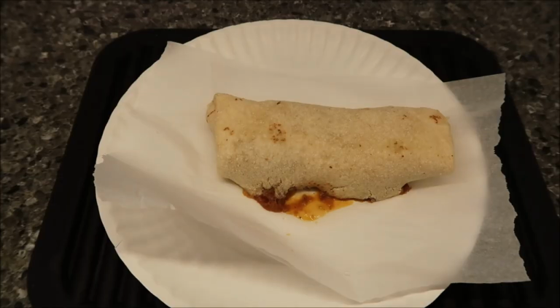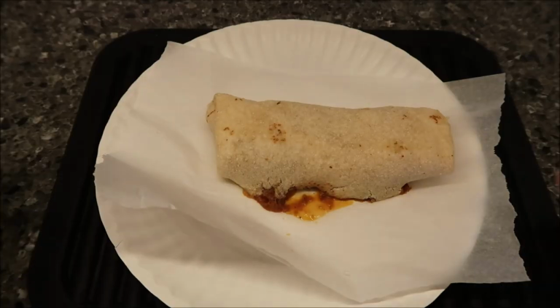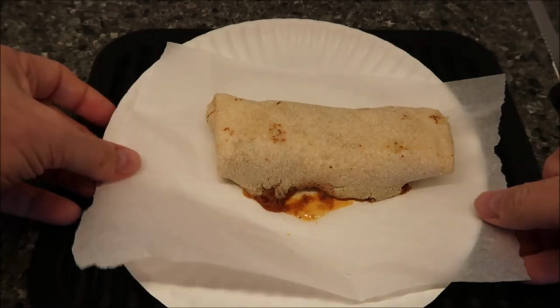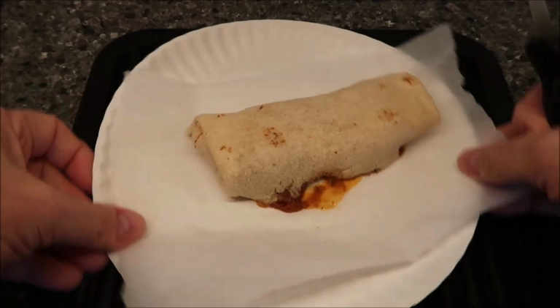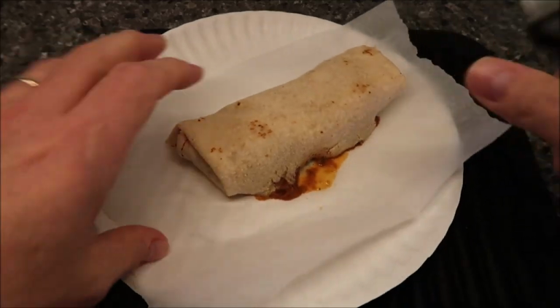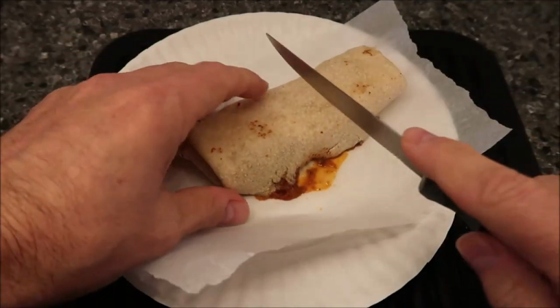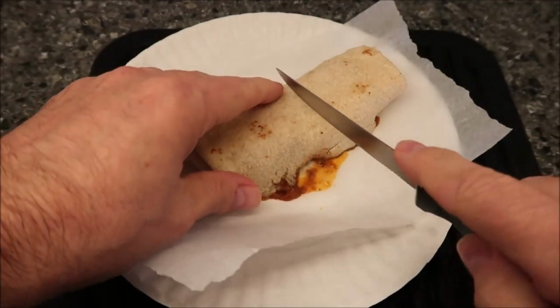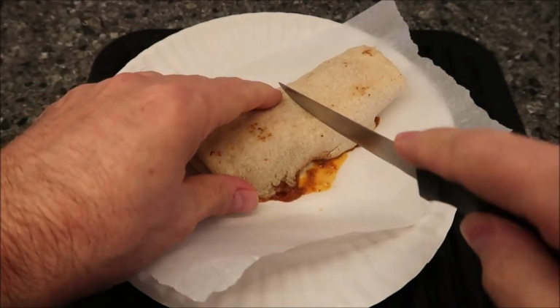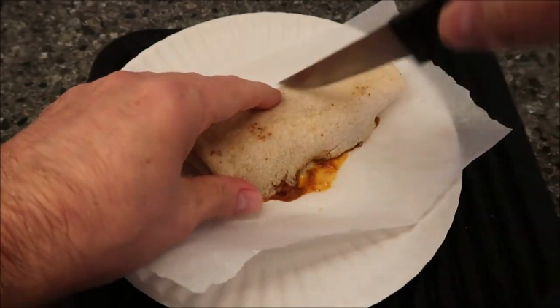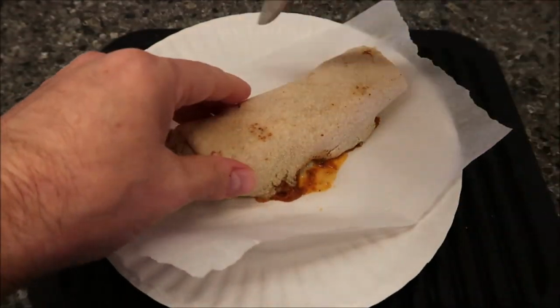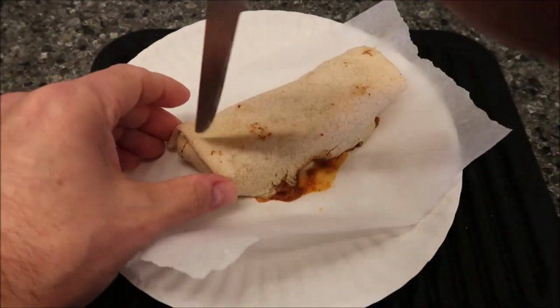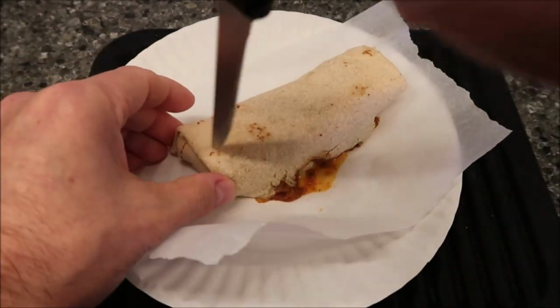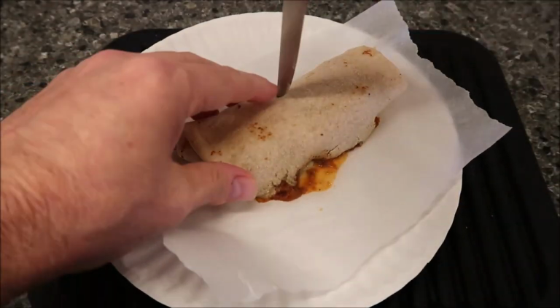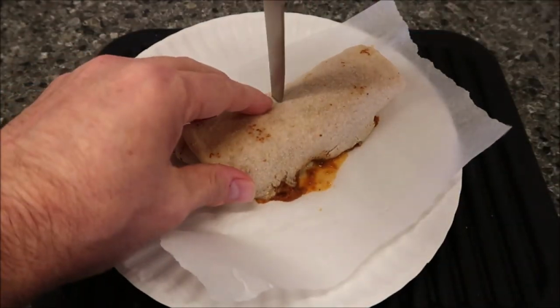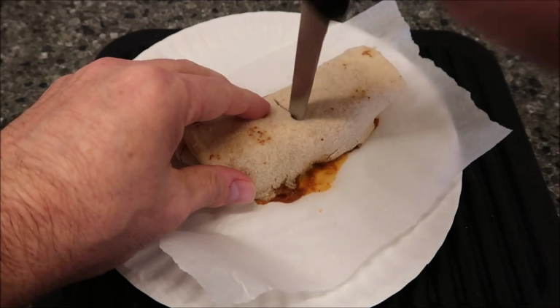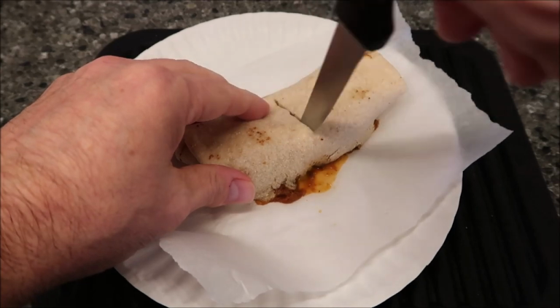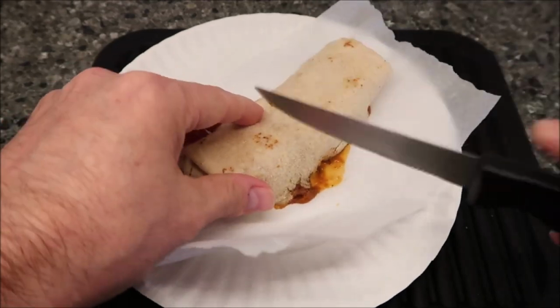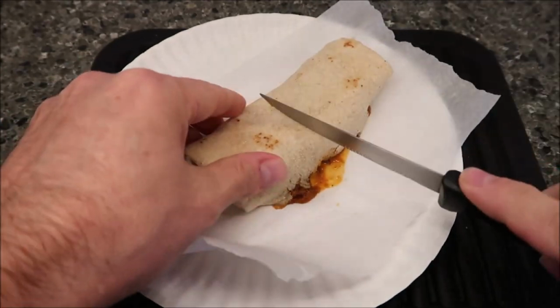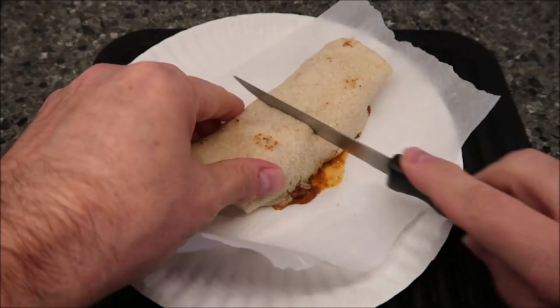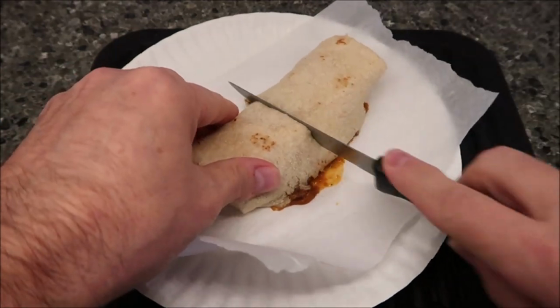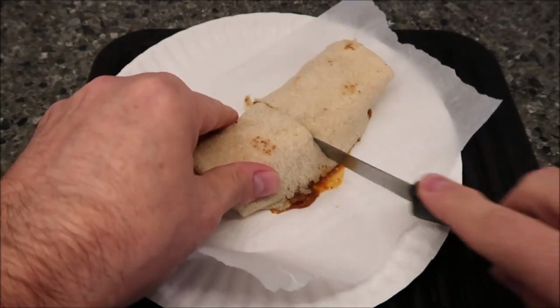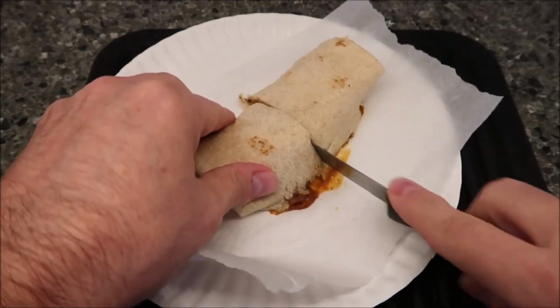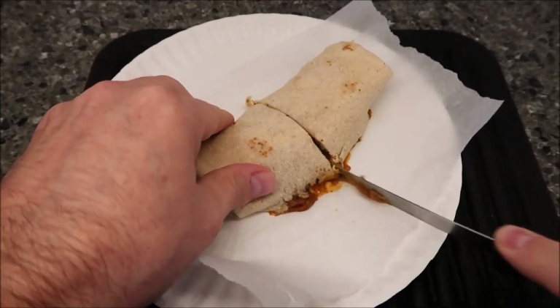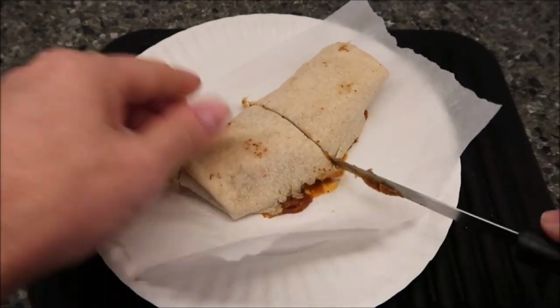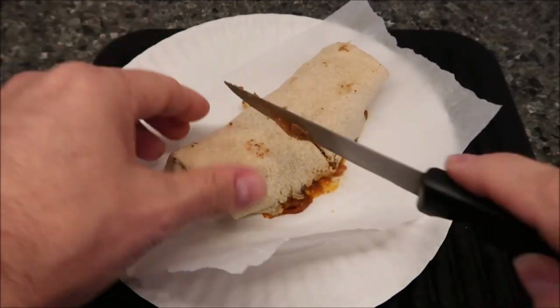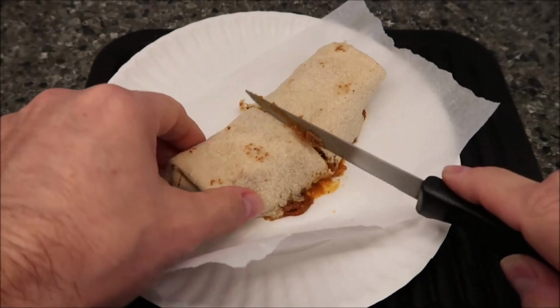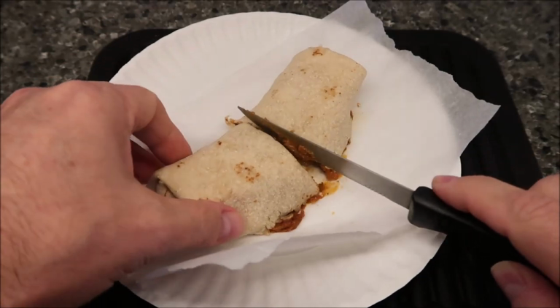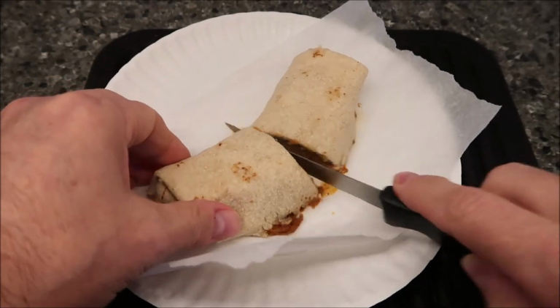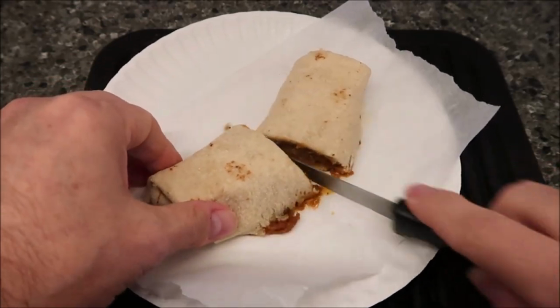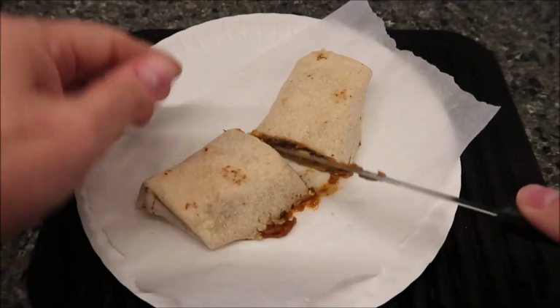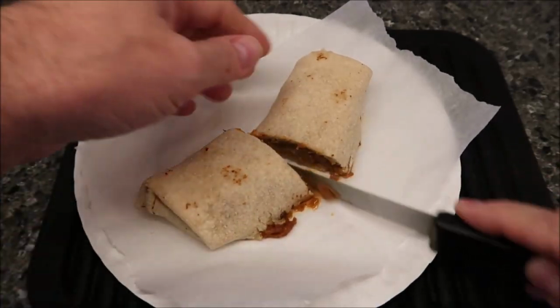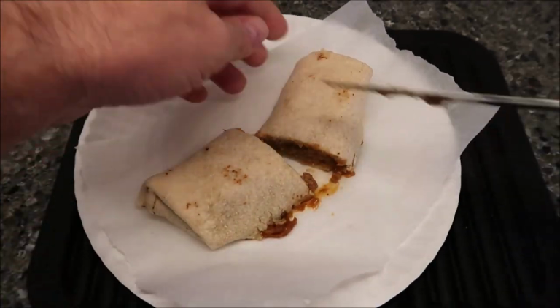Okay, here it is out of the microwave. I did let it sit for a minute like it said, and I did 1:15 because I've had one of these before and the end got a little tough when you do it too long. In my microwave, 1:15 works fine.